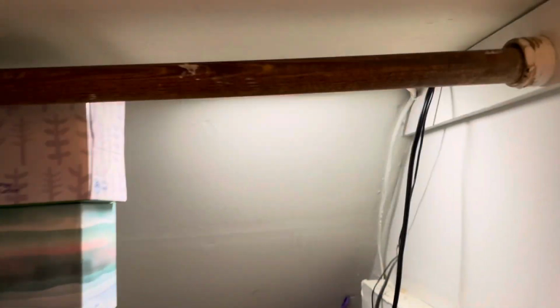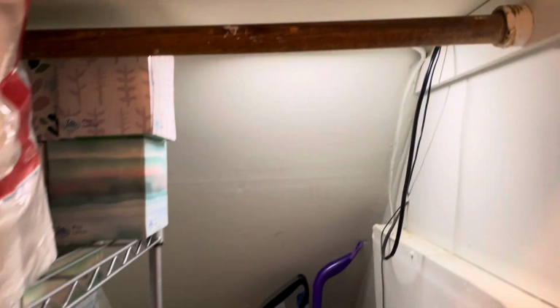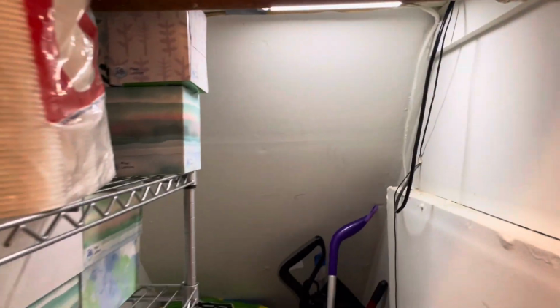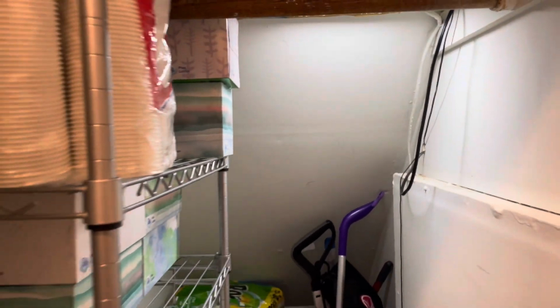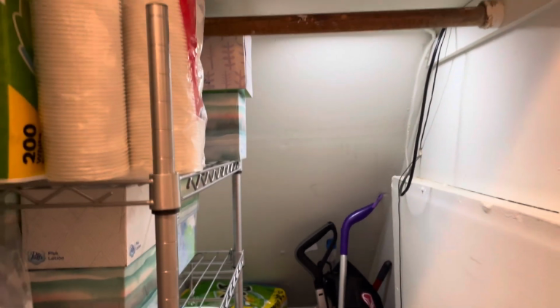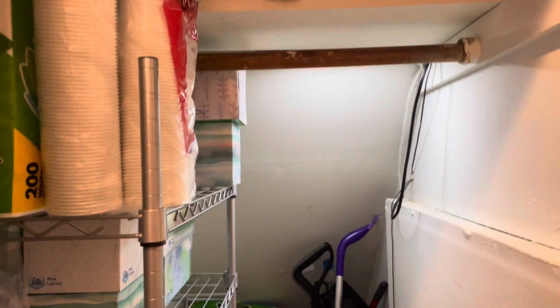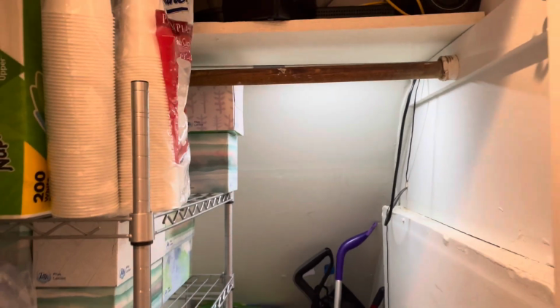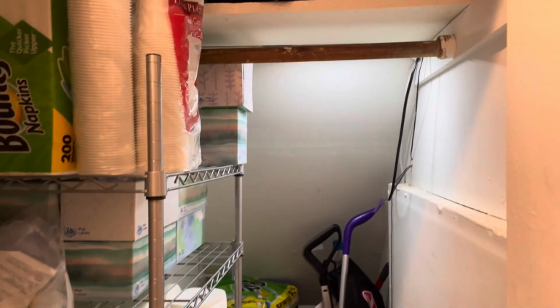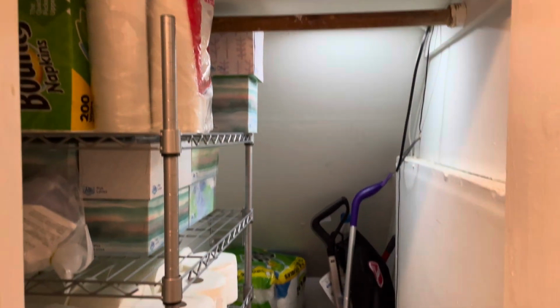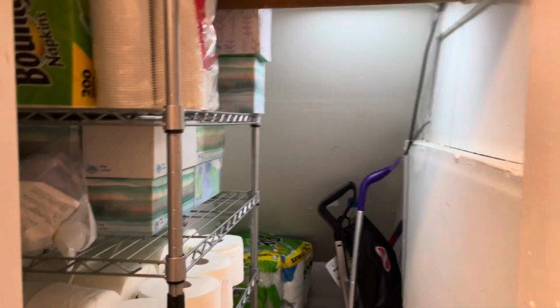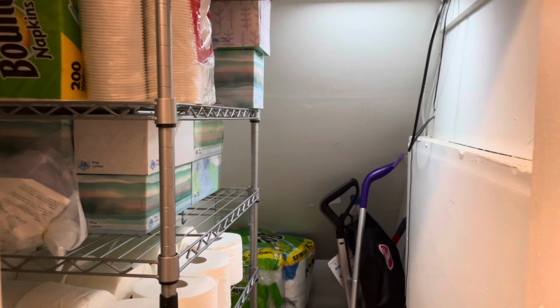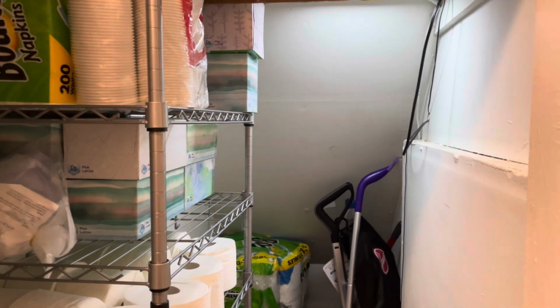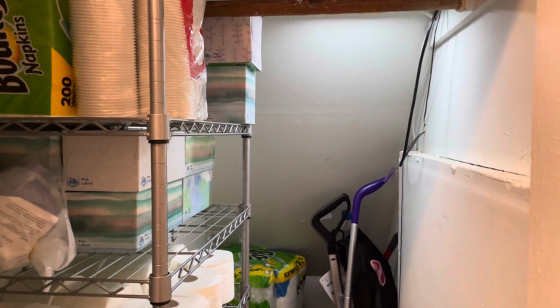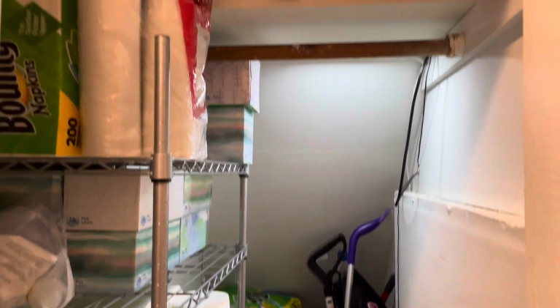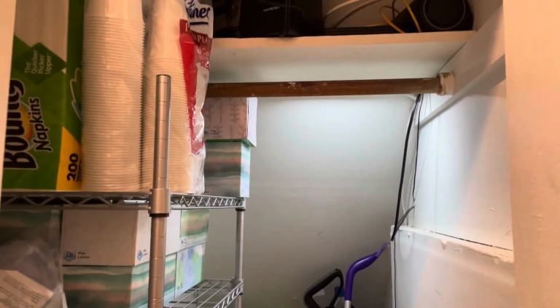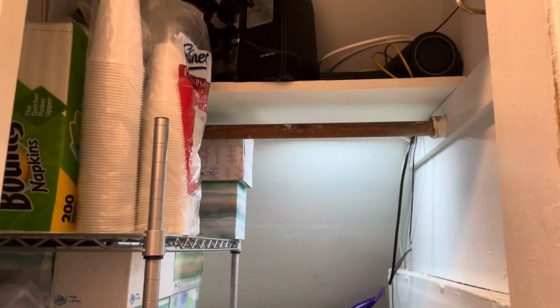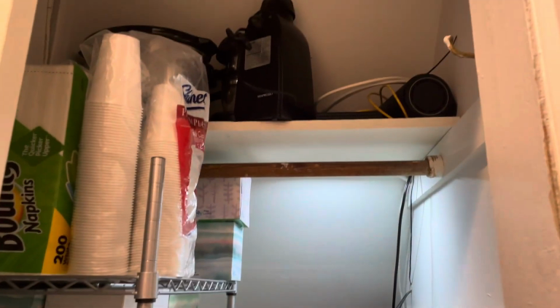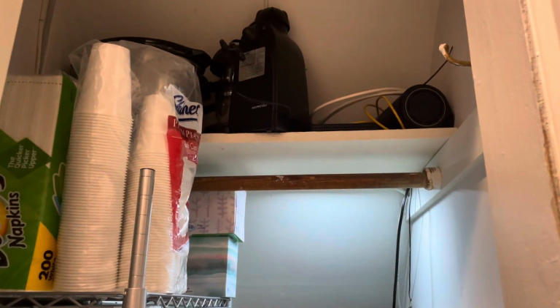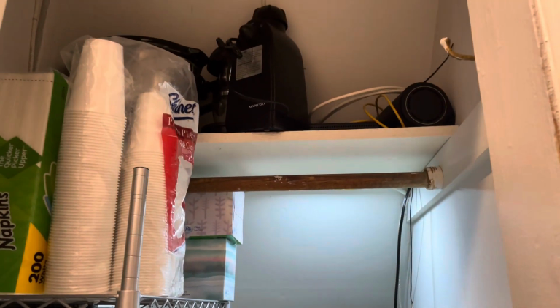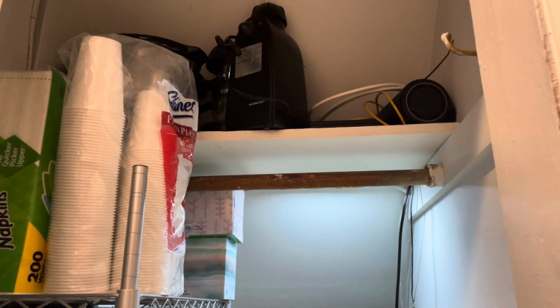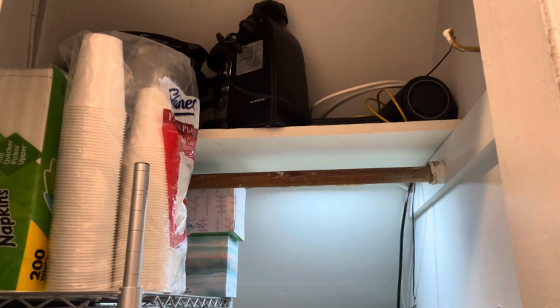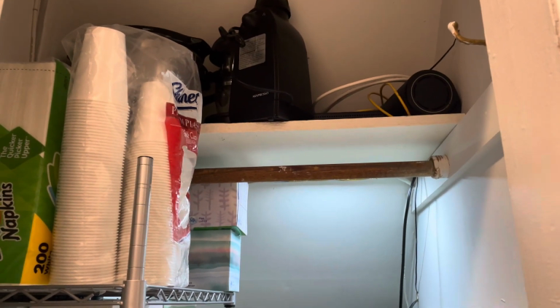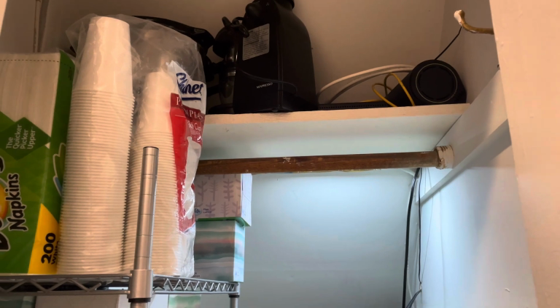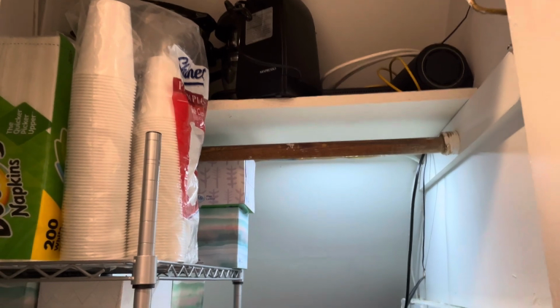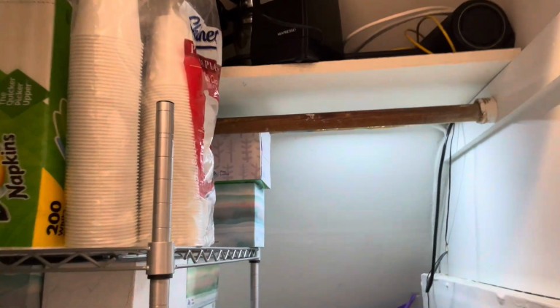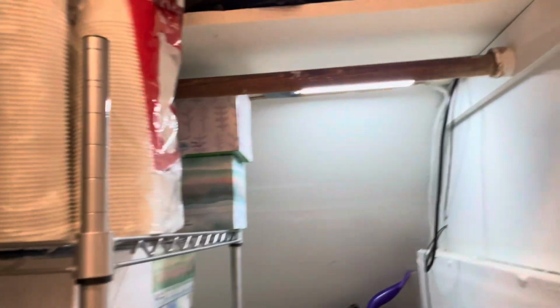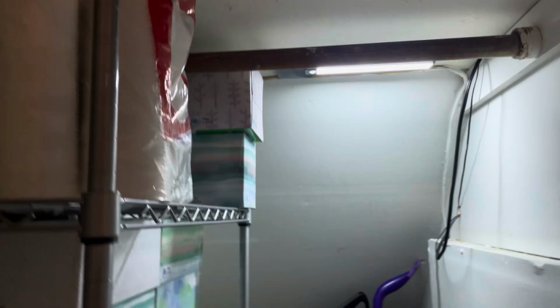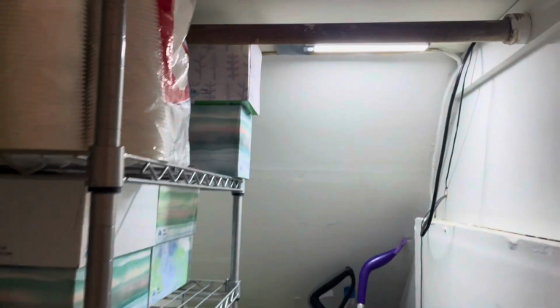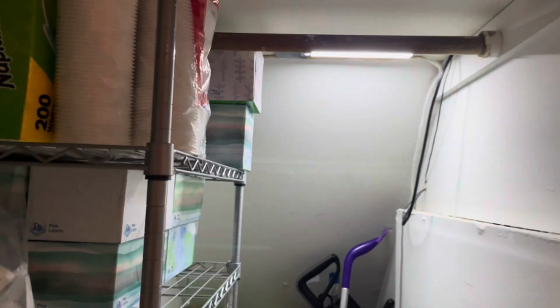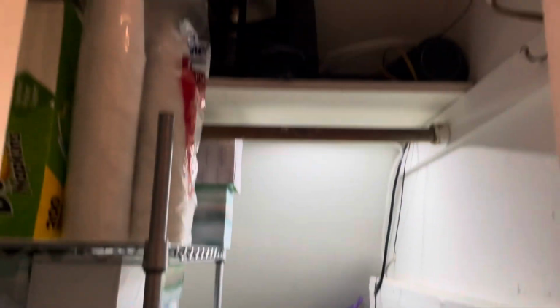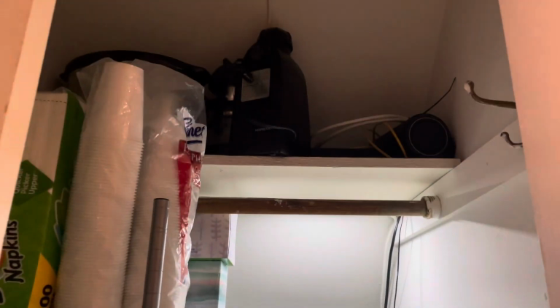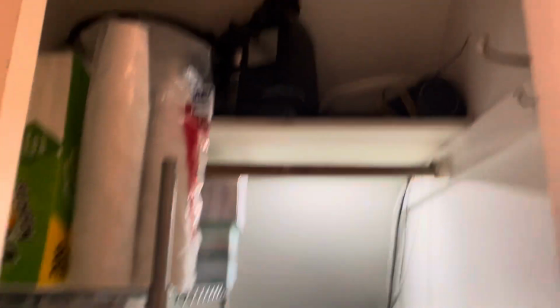It will stay on for 20 seconds. You can see when I open the closet that I'm able to see everything in there. This shelf doesn't have any light so it is harder to see up there. Here's what it looks like in the dark.